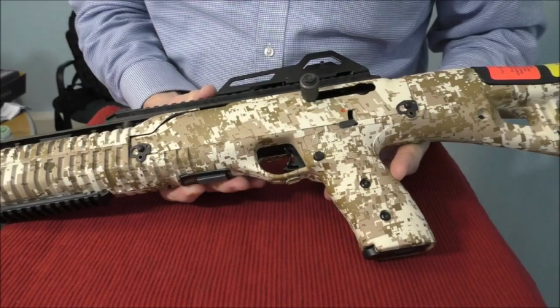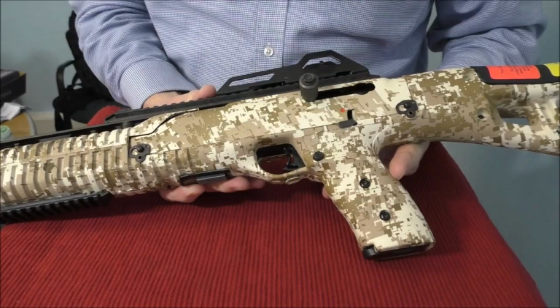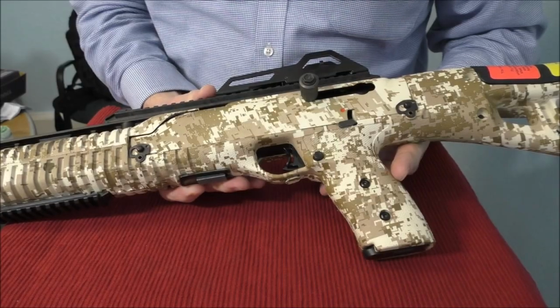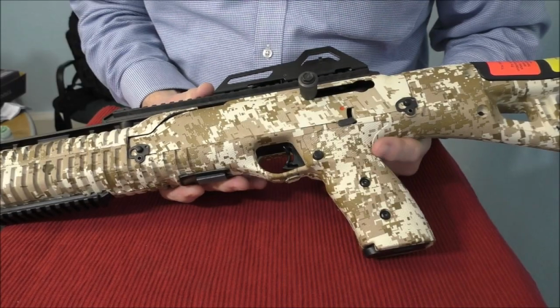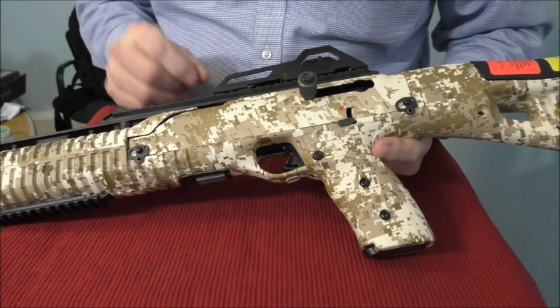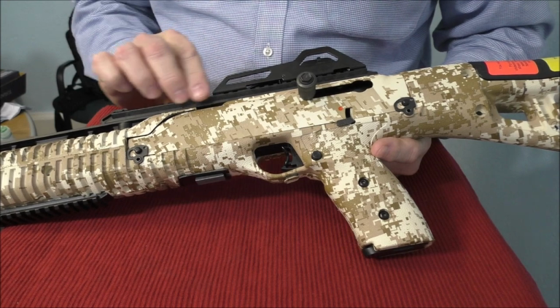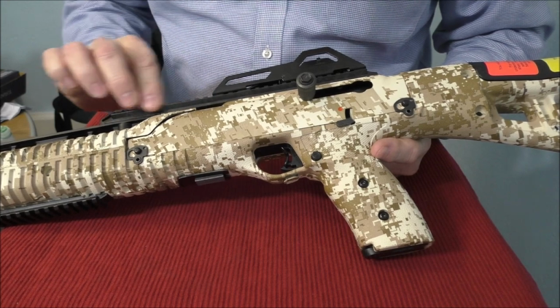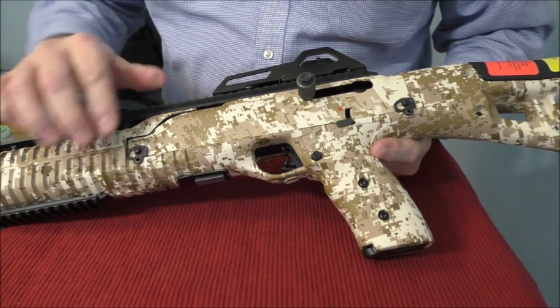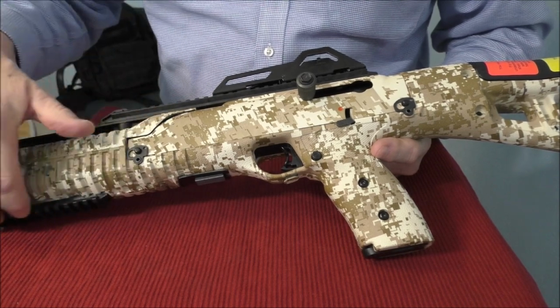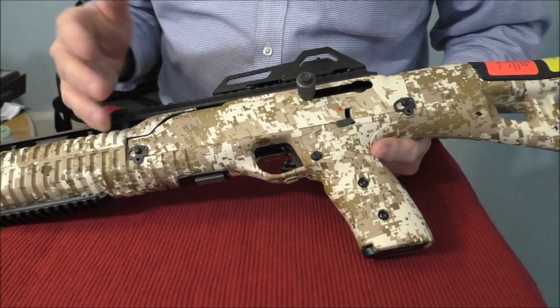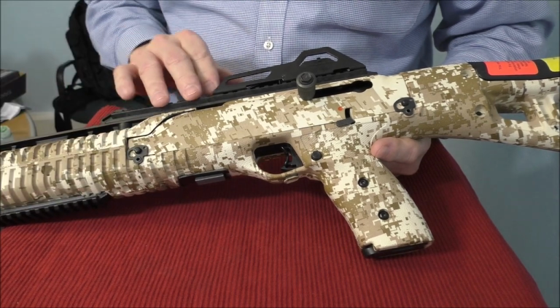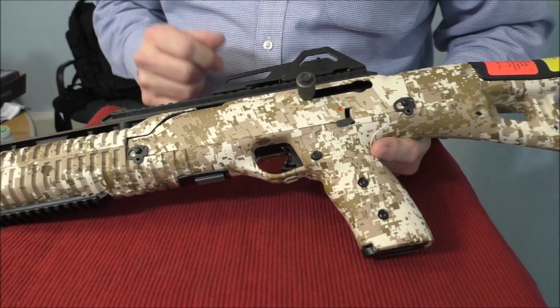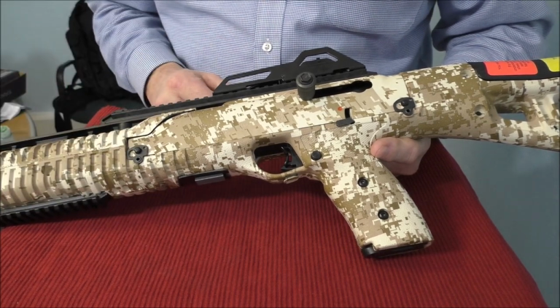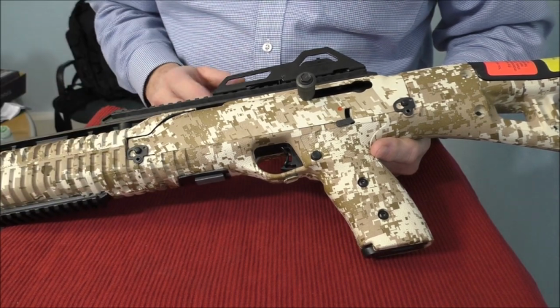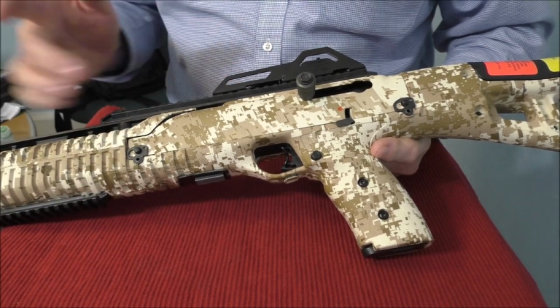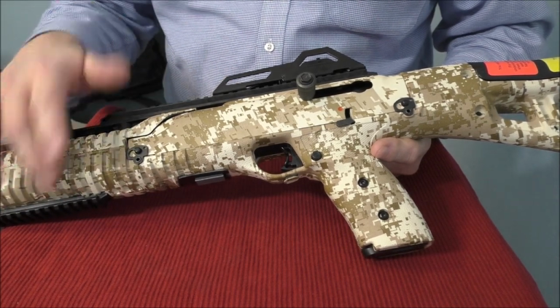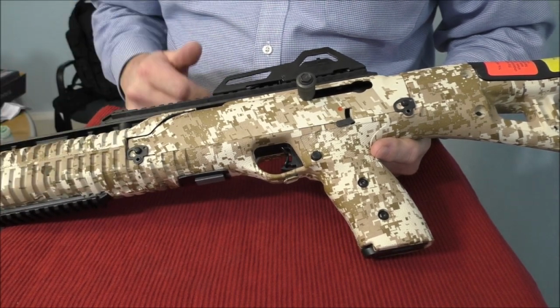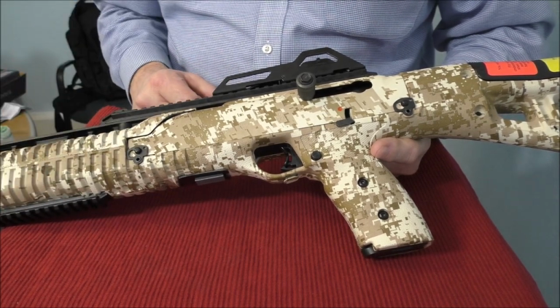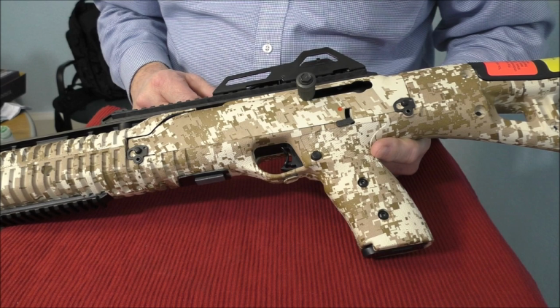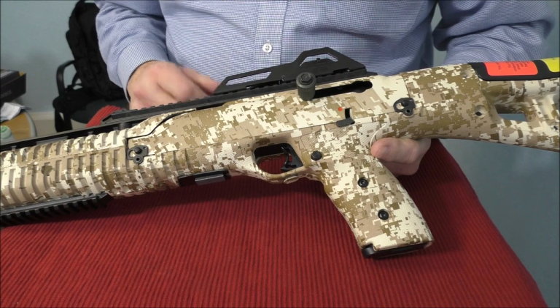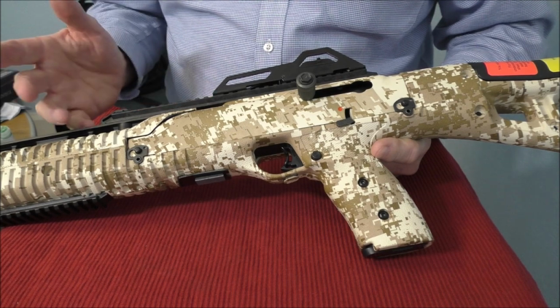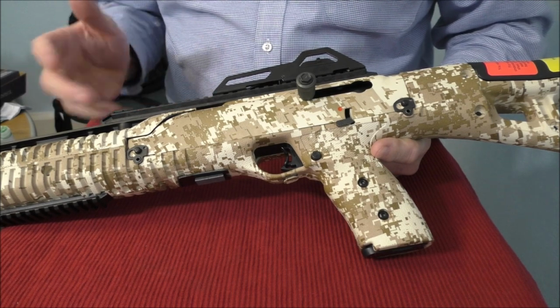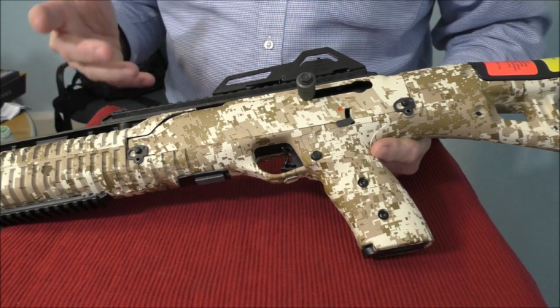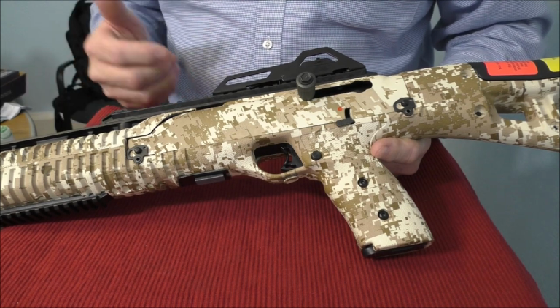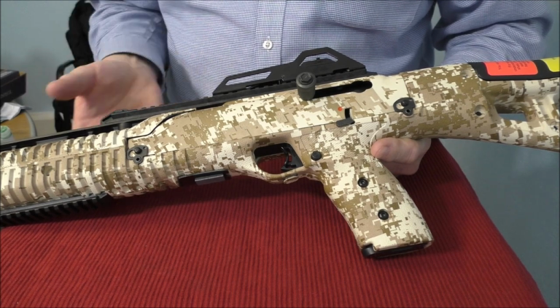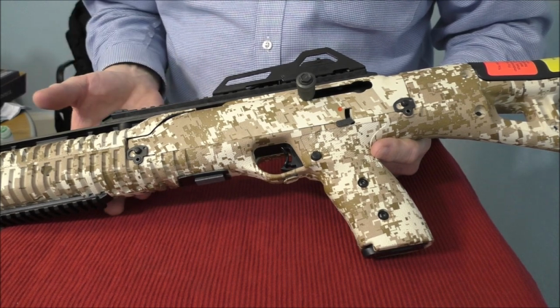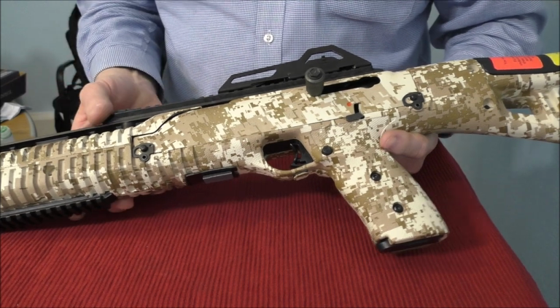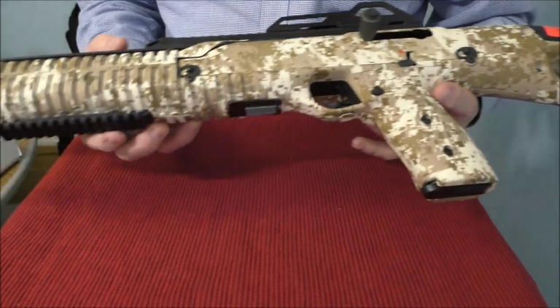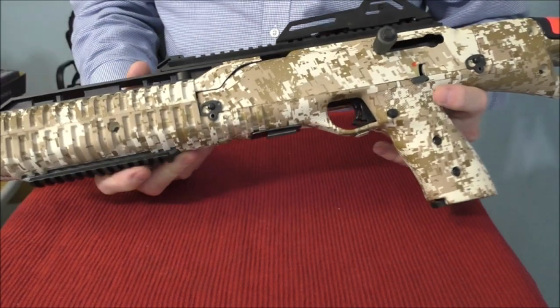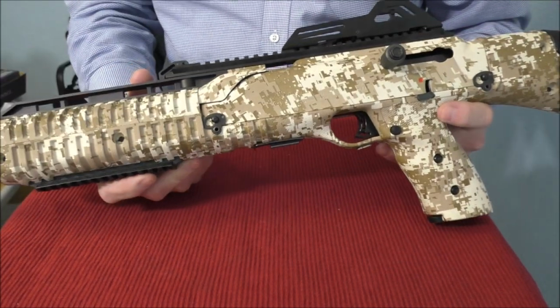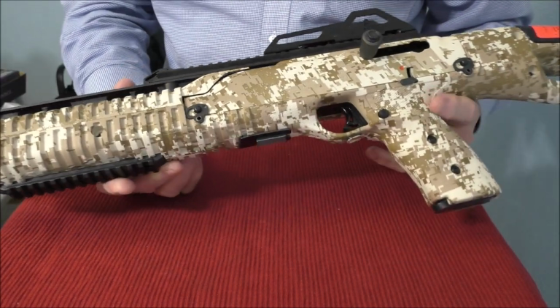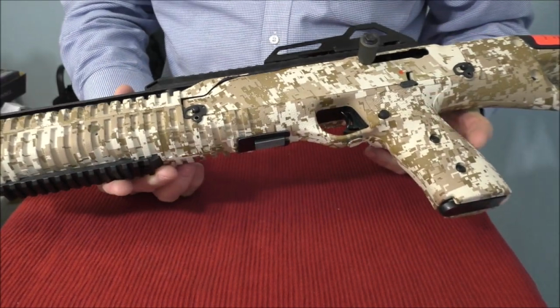And we're back now. With the Picatinny rails it gives you a lot of options — you can put a red dot up top, a light down there, a laser. It just gives you a lot of options that you don't necessarily have with a pistol.